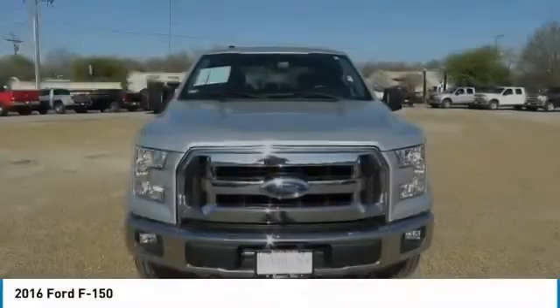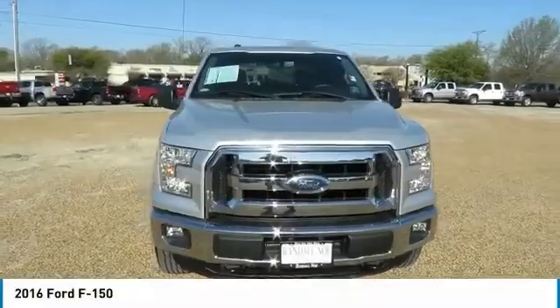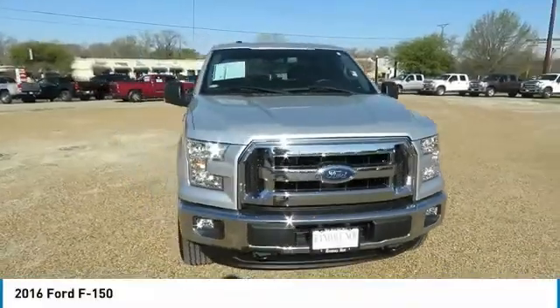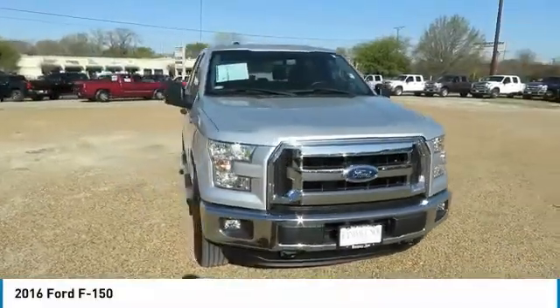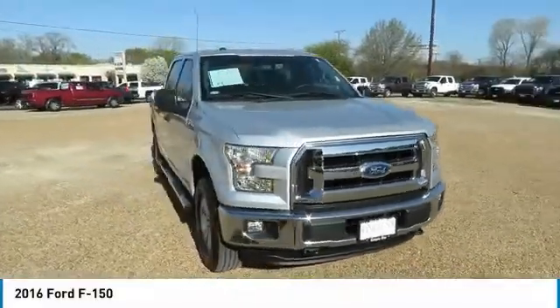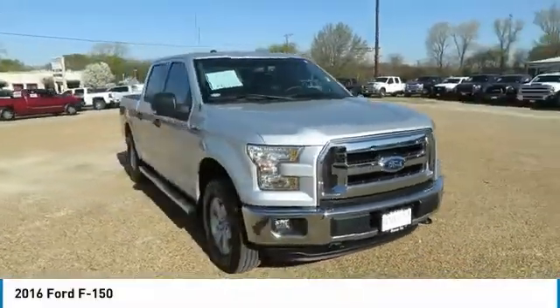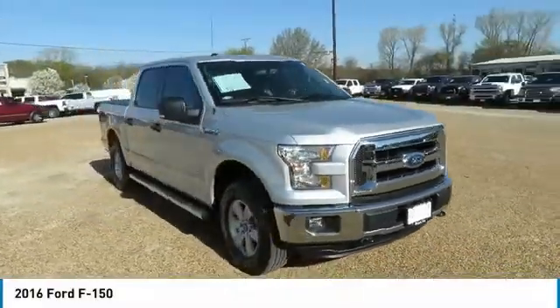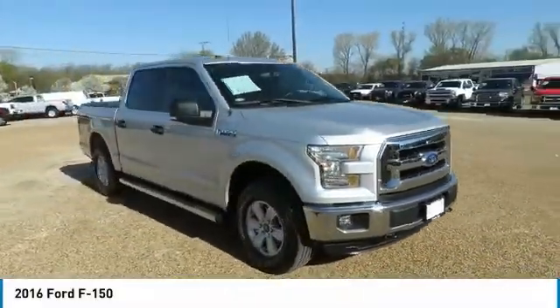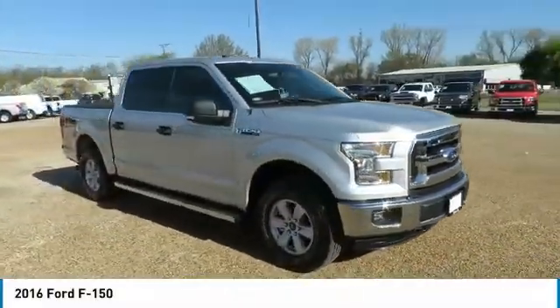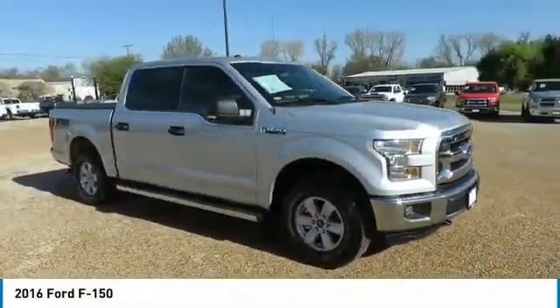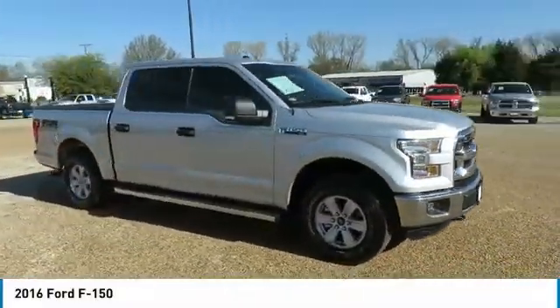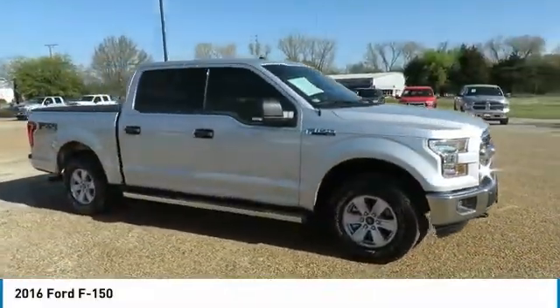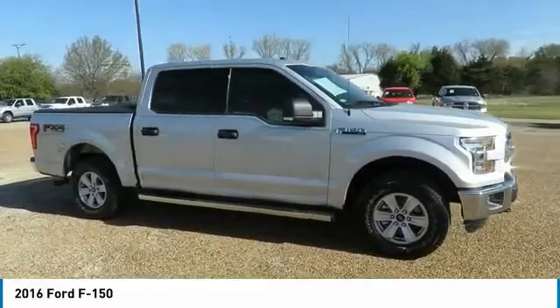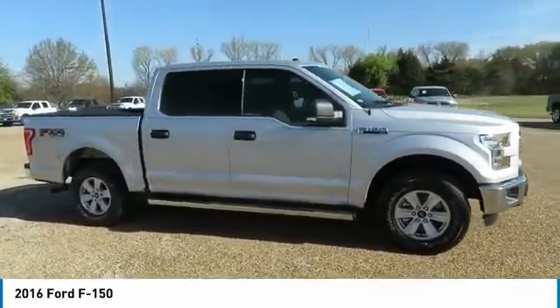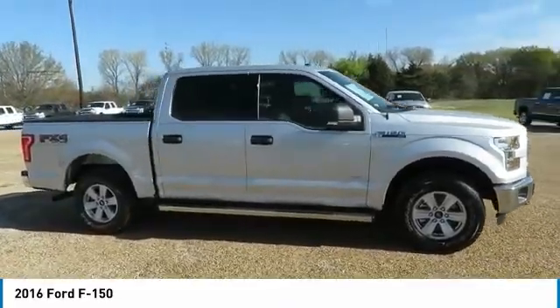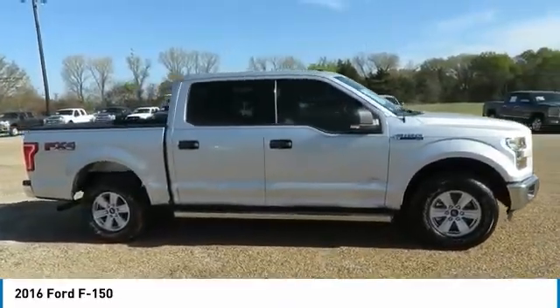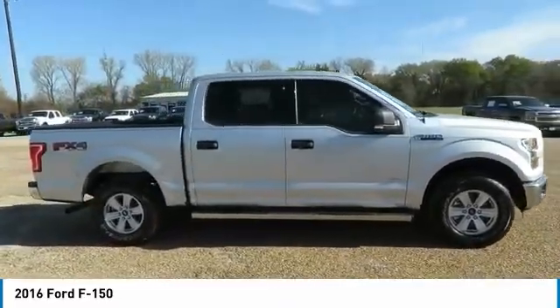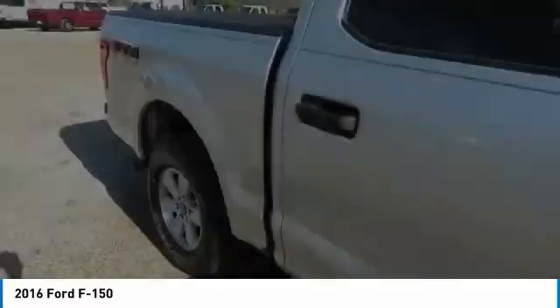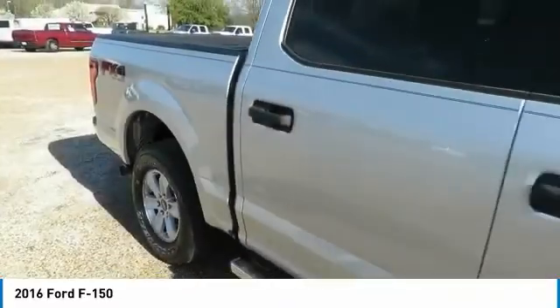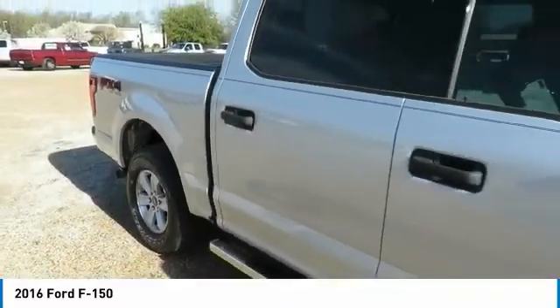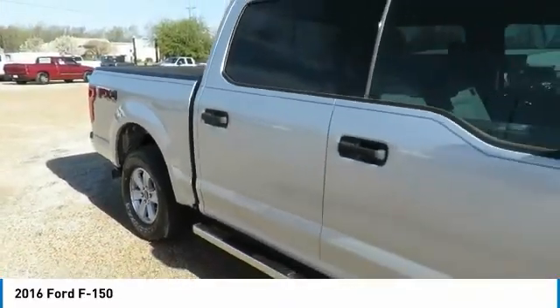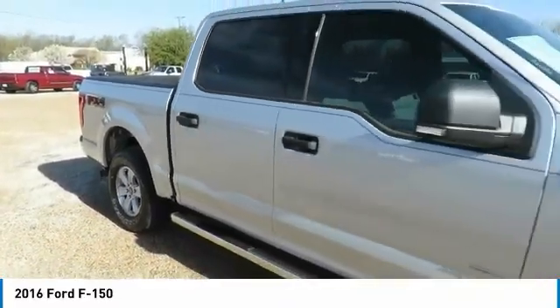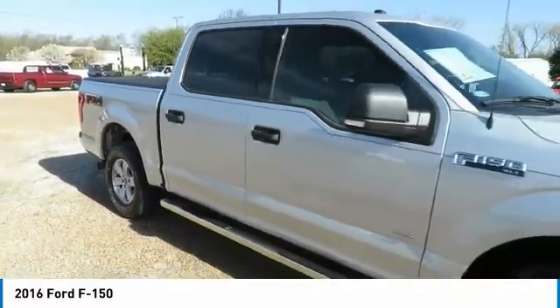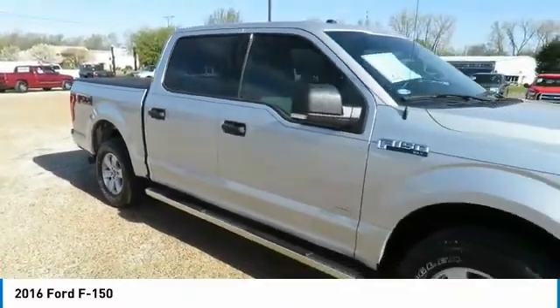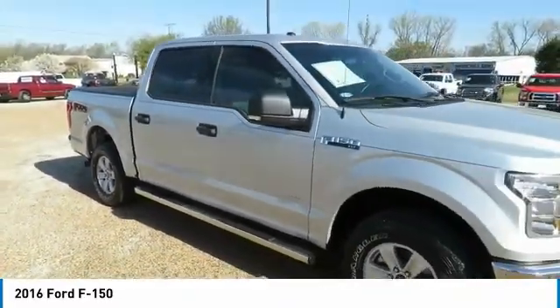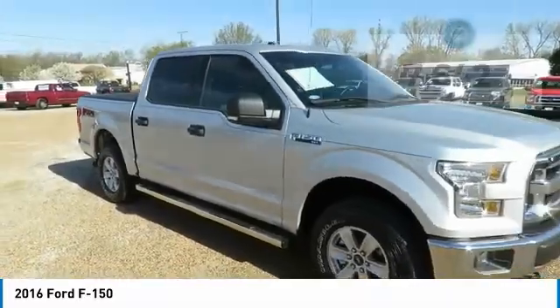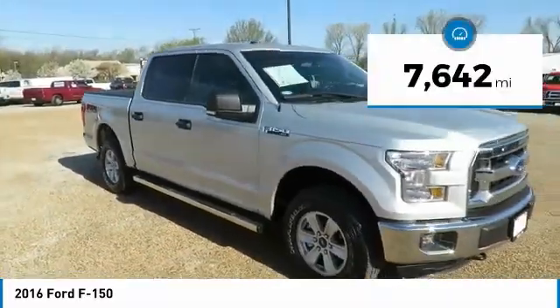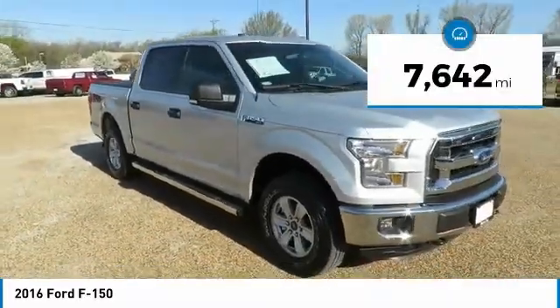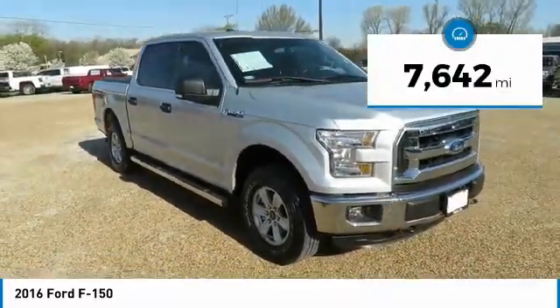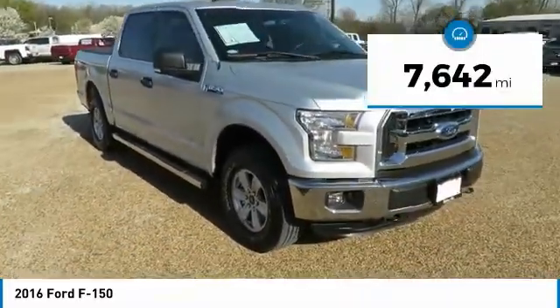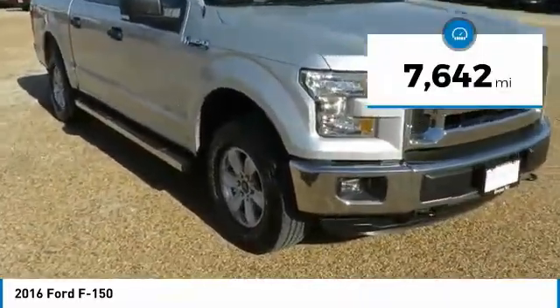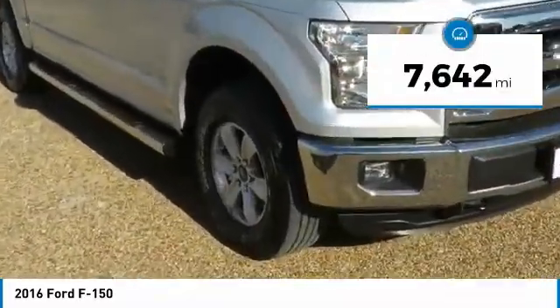Take a ride in the 2016 F-150. A Ford F-150 knows how to handle any situation. It's built to follow orders — no whining. This vehicle has less than 8,000 miles.